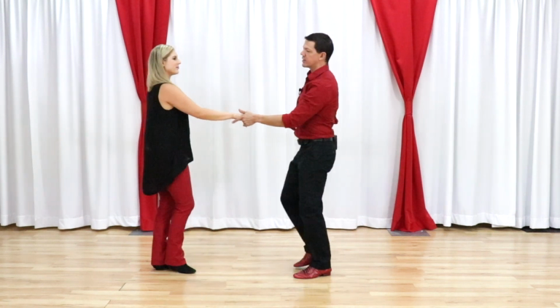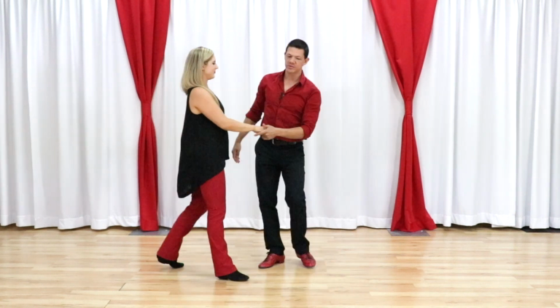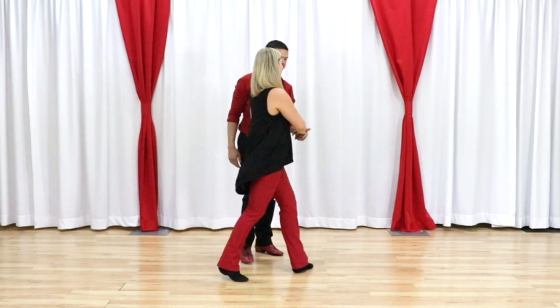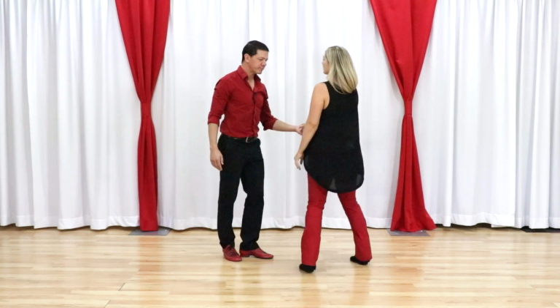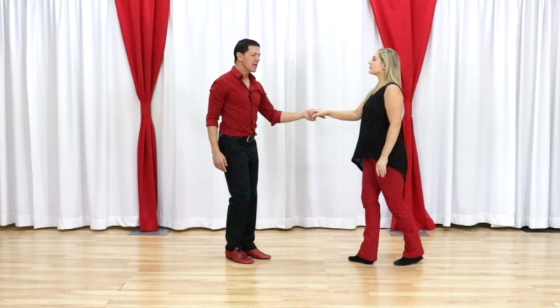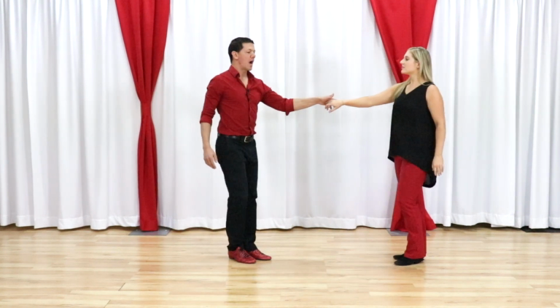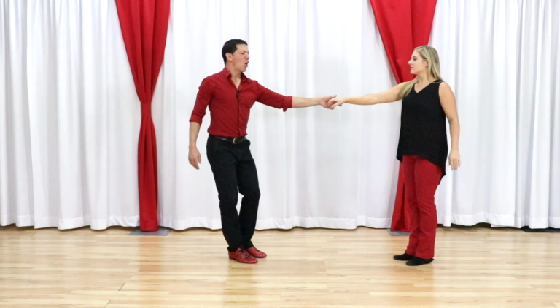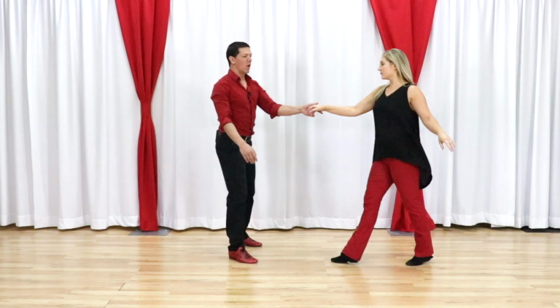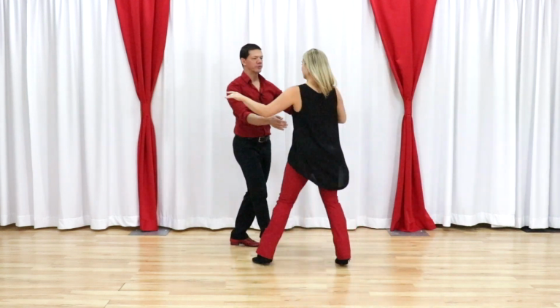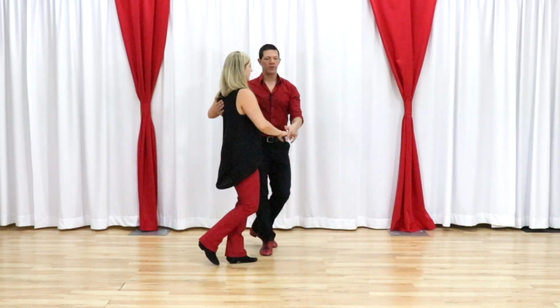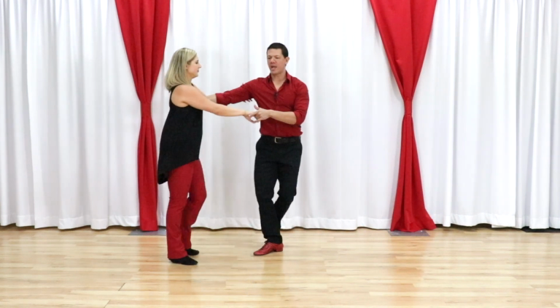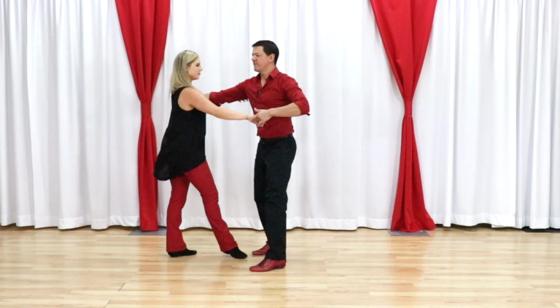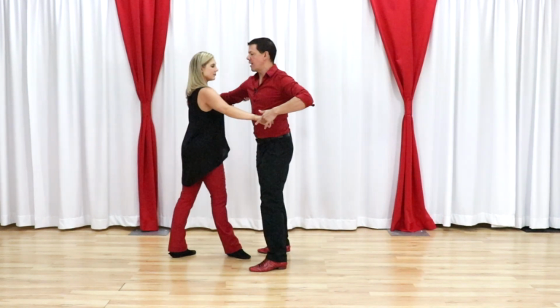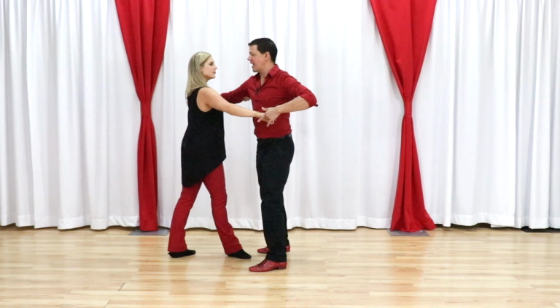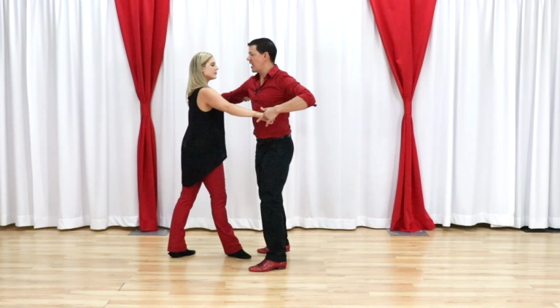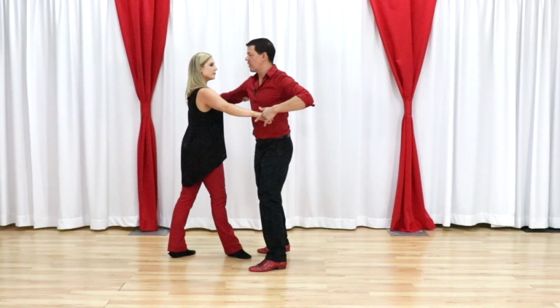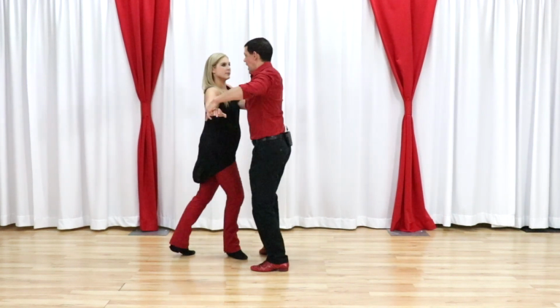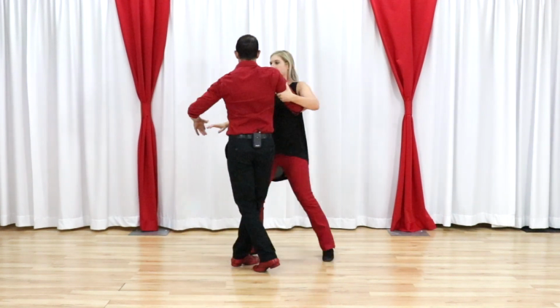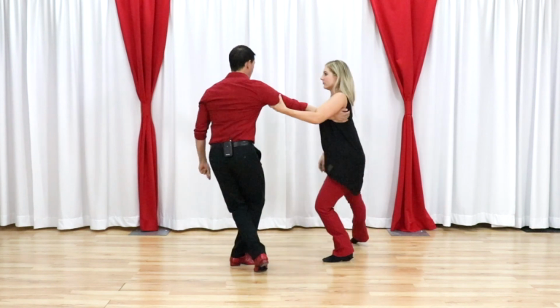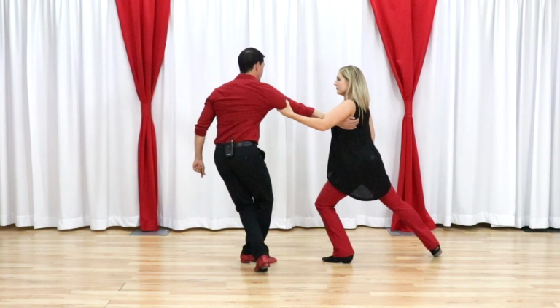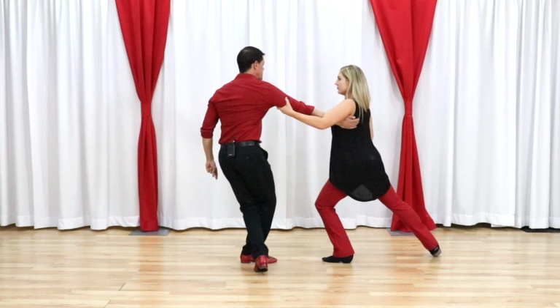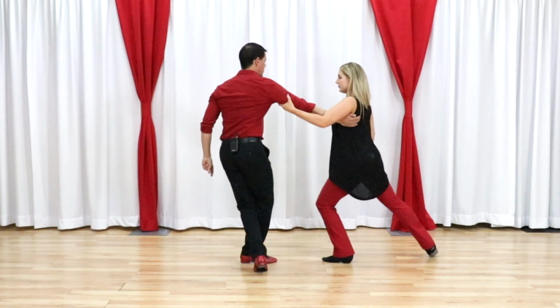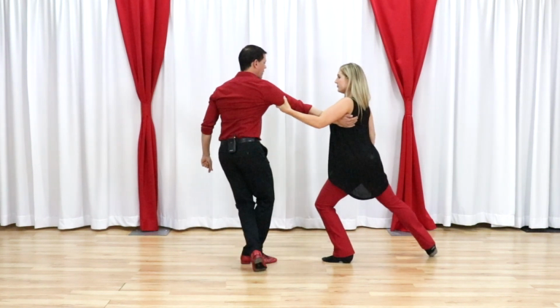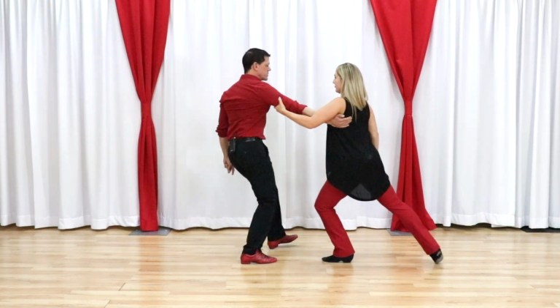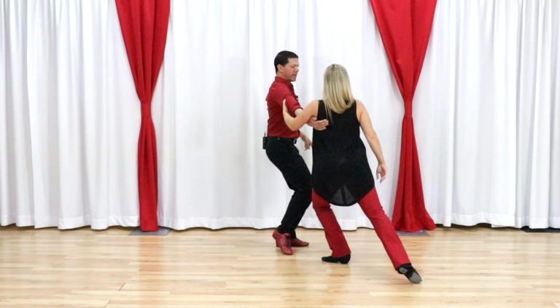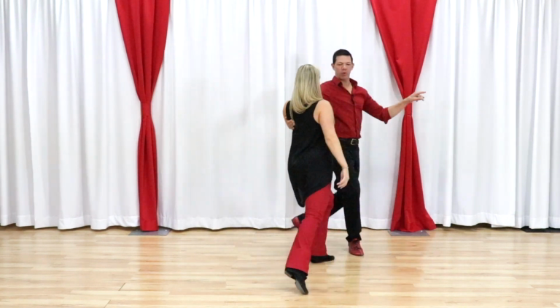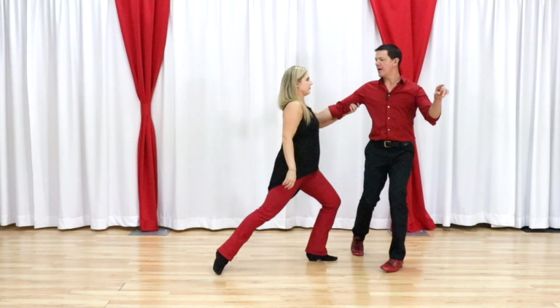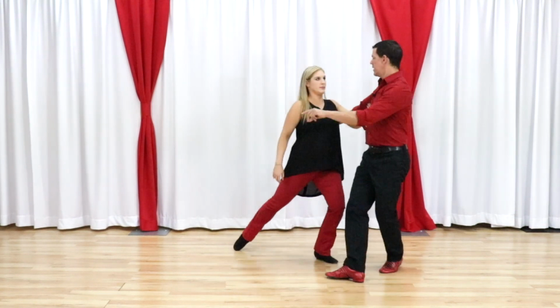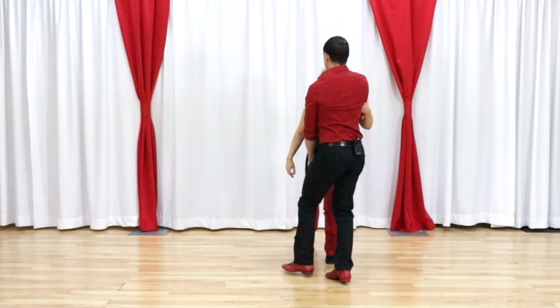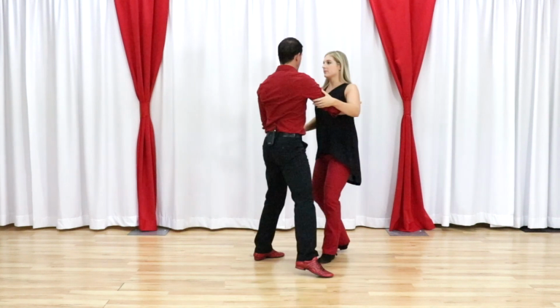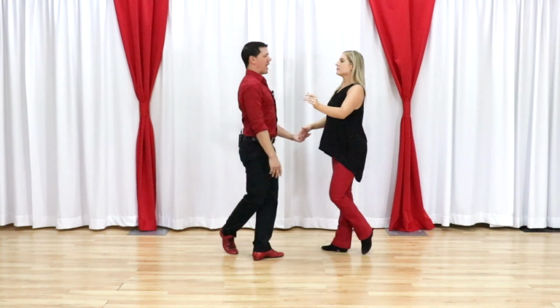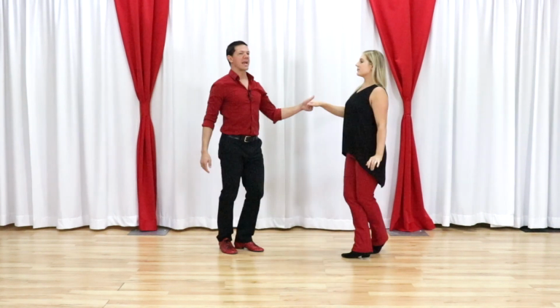So if we look at her from the other side — one, two, three, and four. Now we have 'and five' for the follower. And five — she's connected away. And then we use this momentum to walk around, step, and anchor.